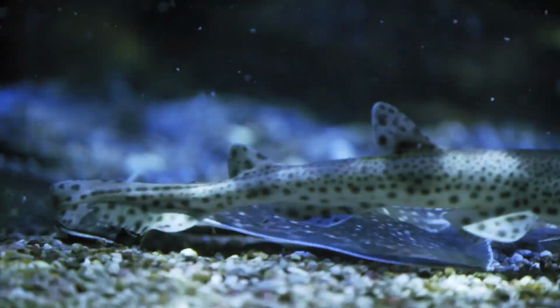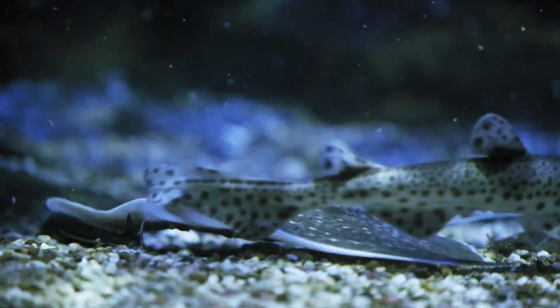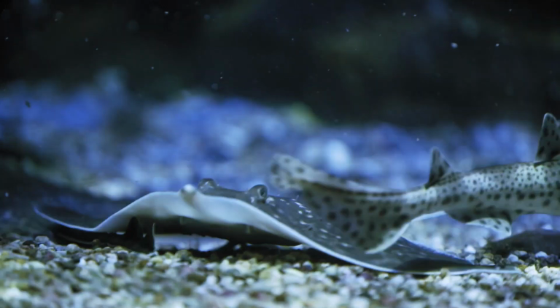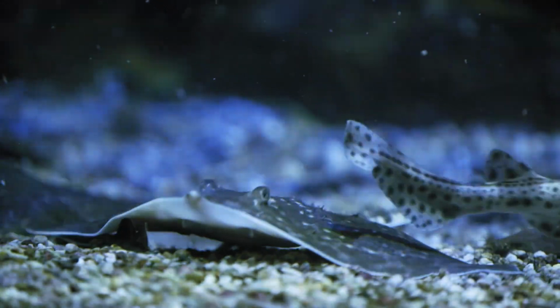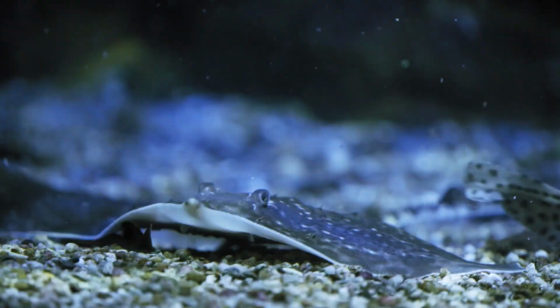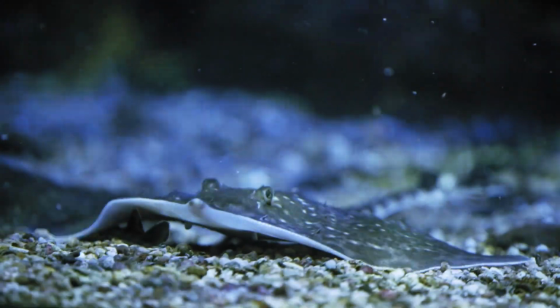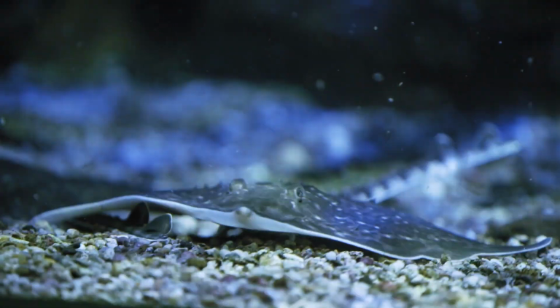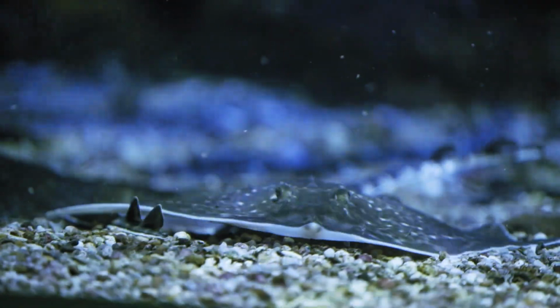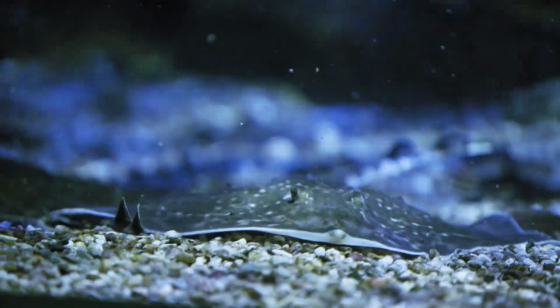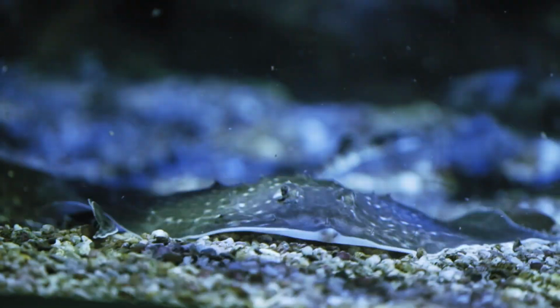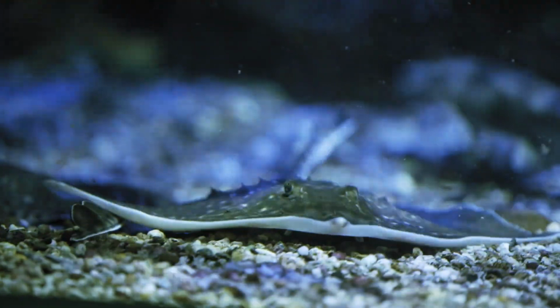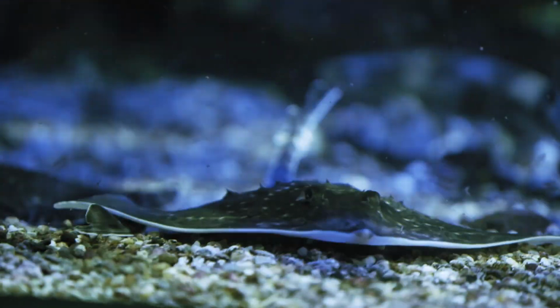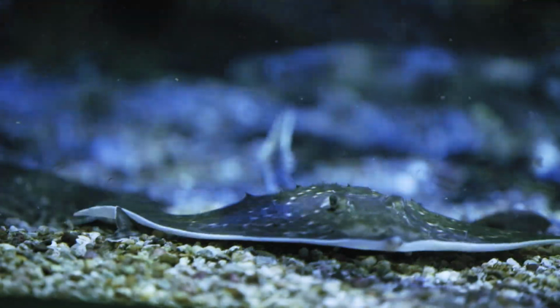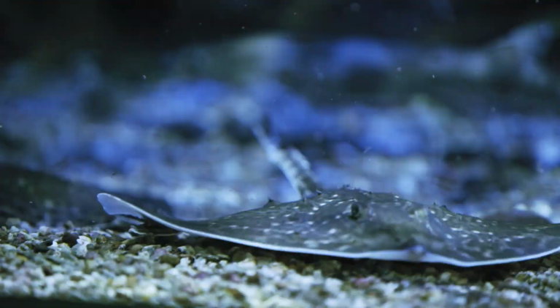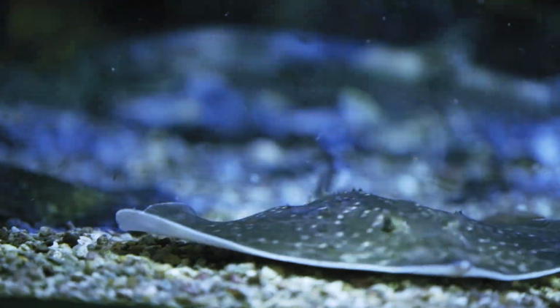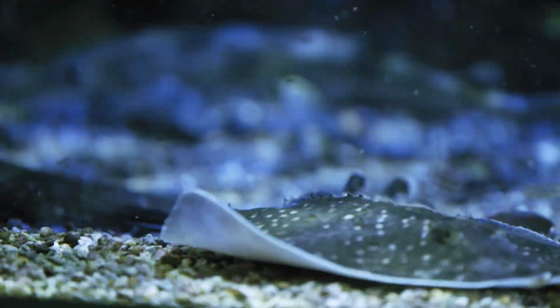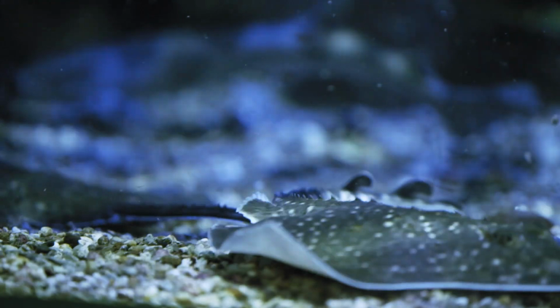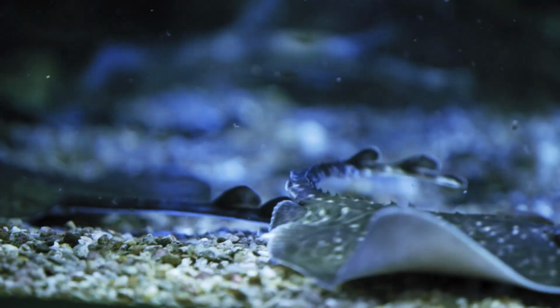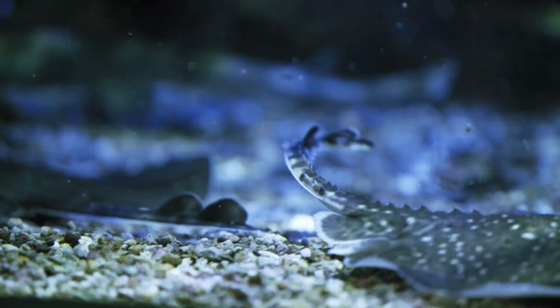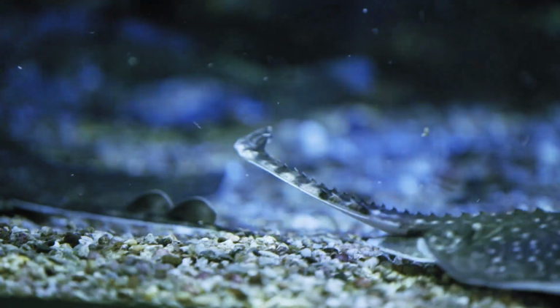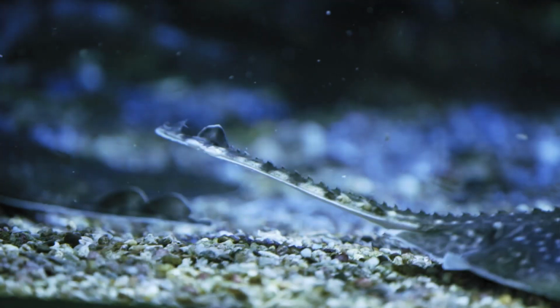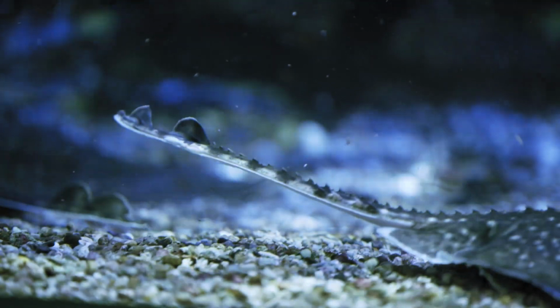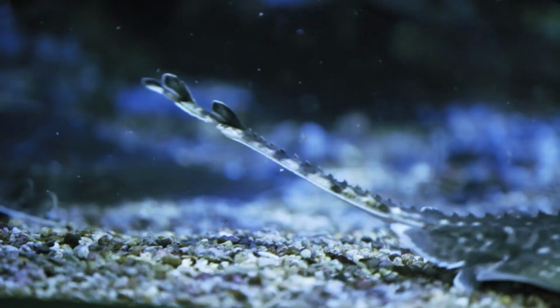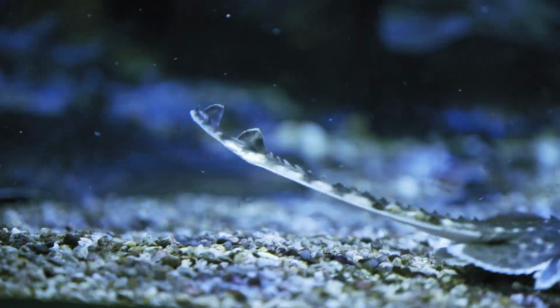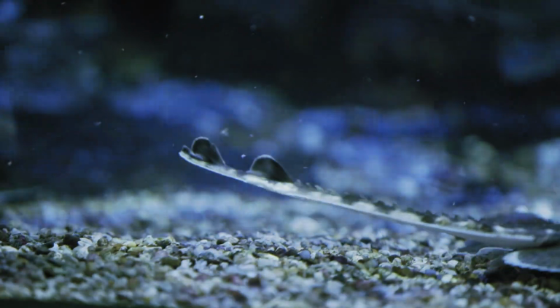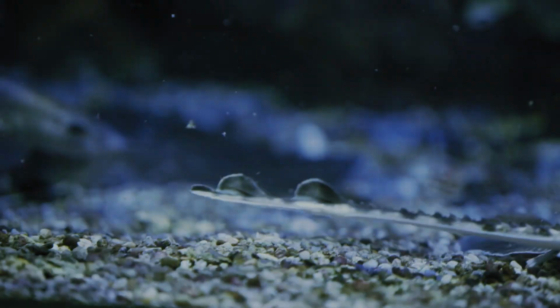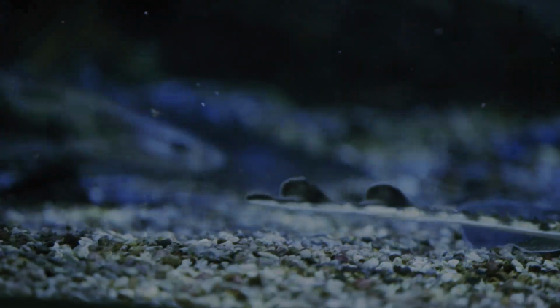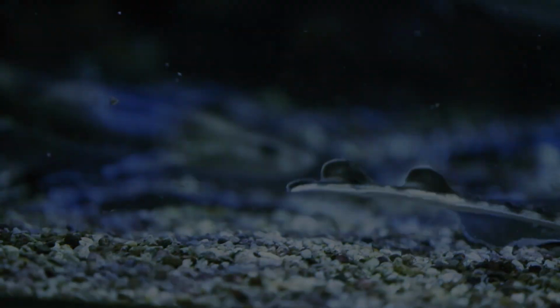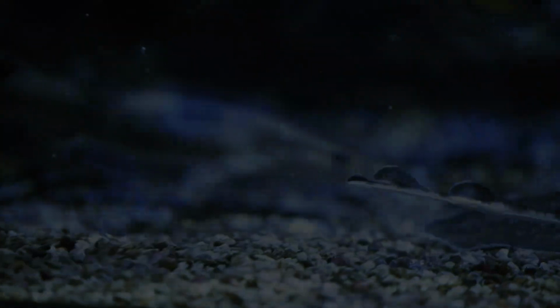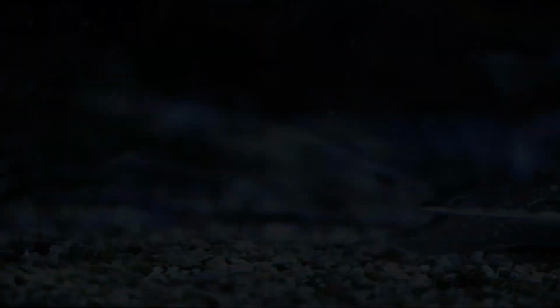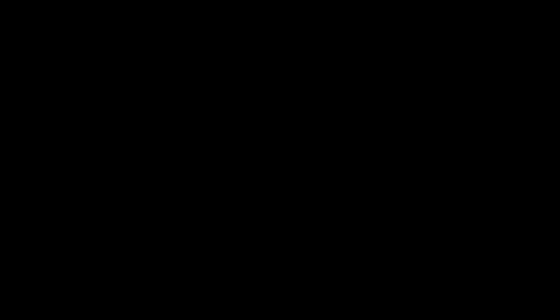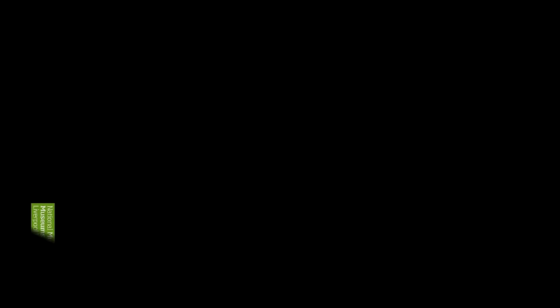Our rays will spend a lot of time resting on the bottom of the tanks, and they'll only really swim around if they're looking for food, or just having a little explore.